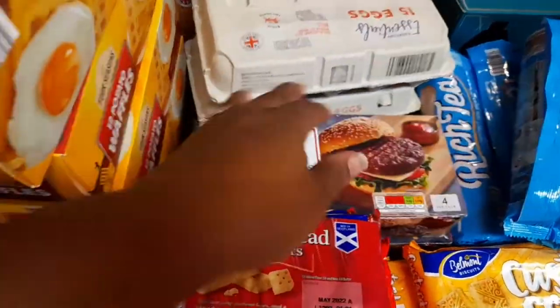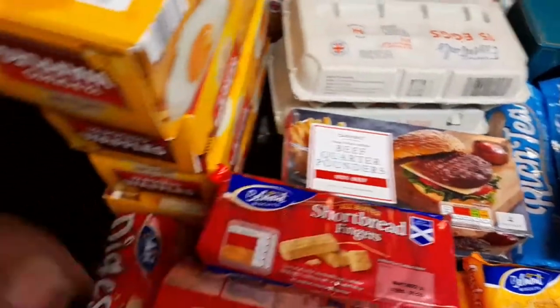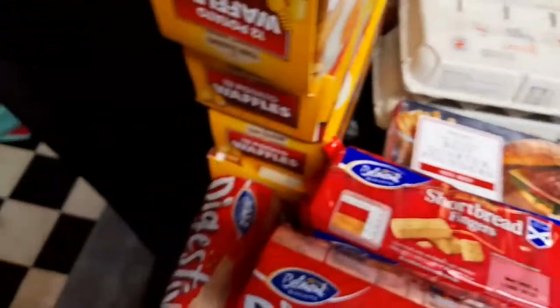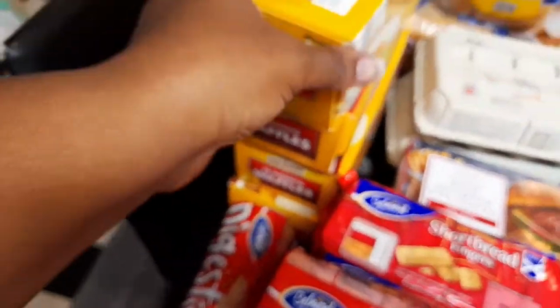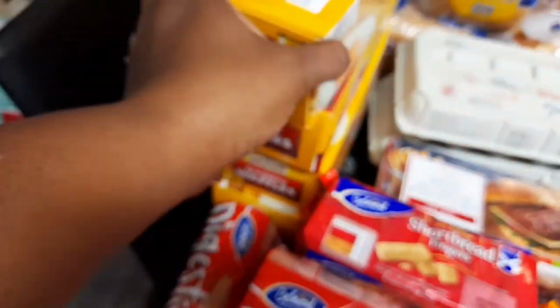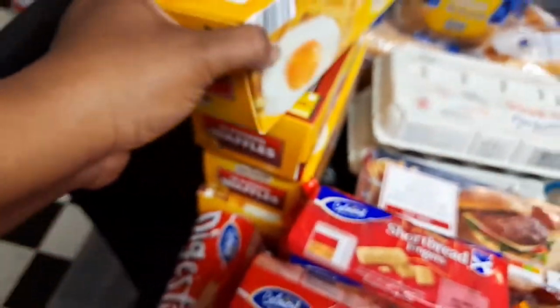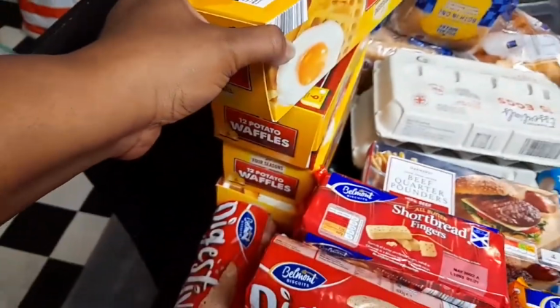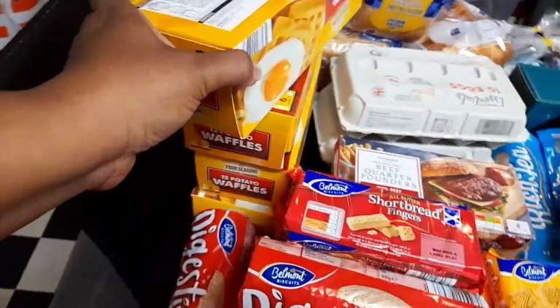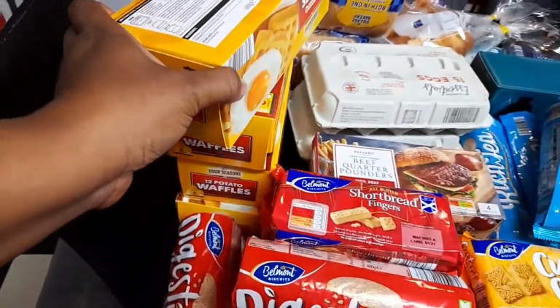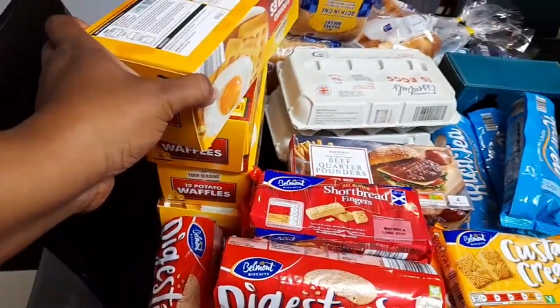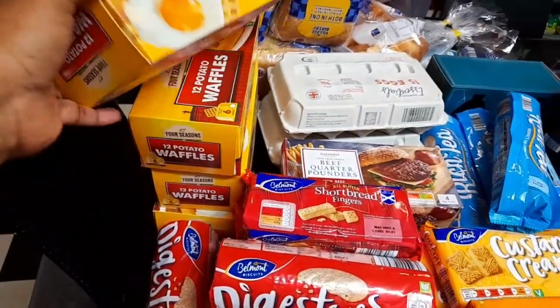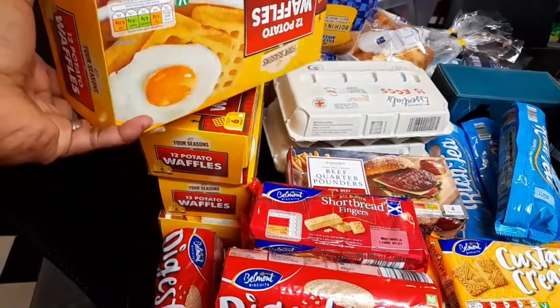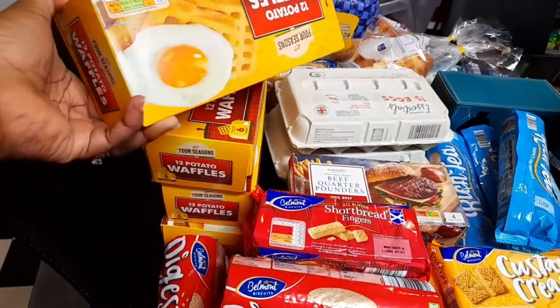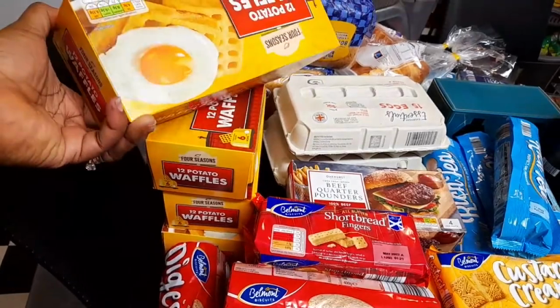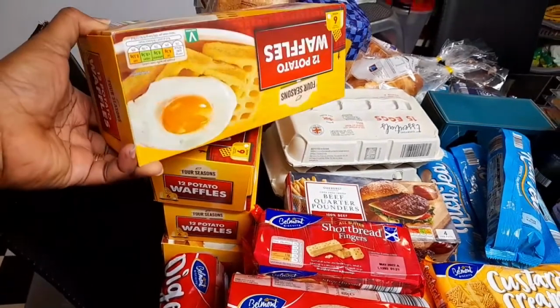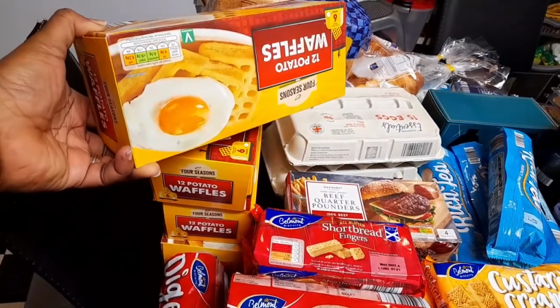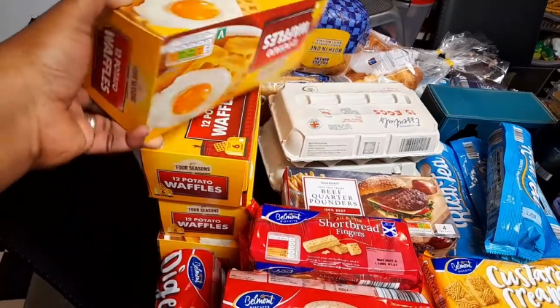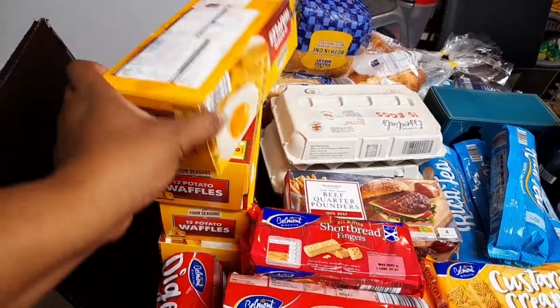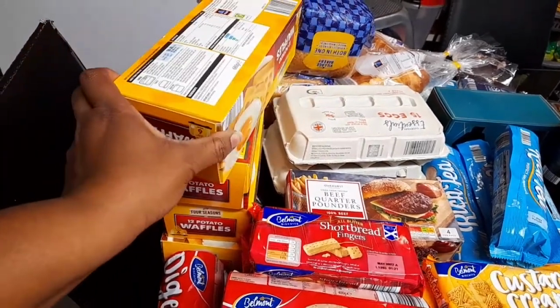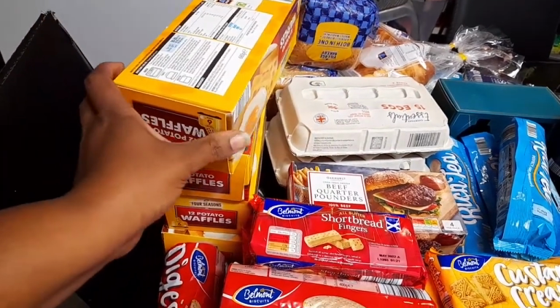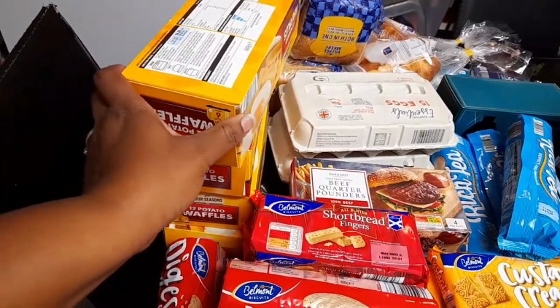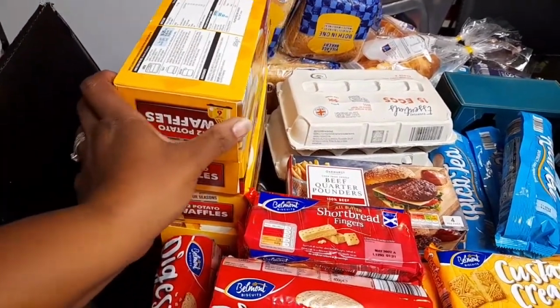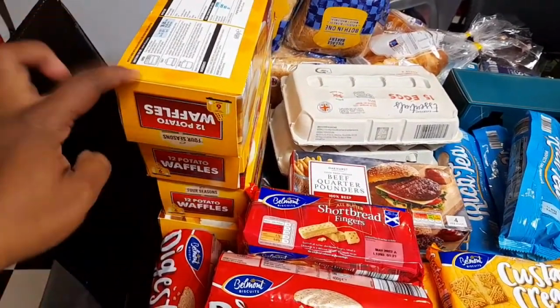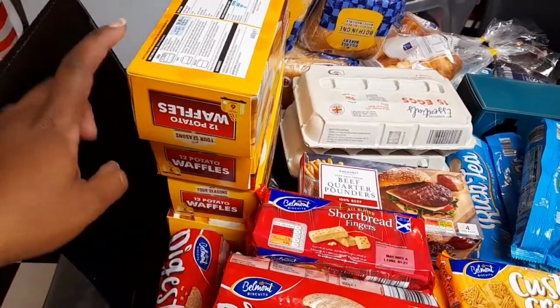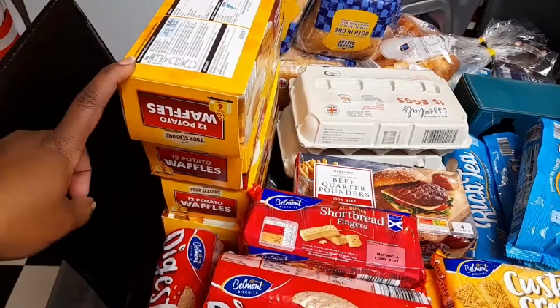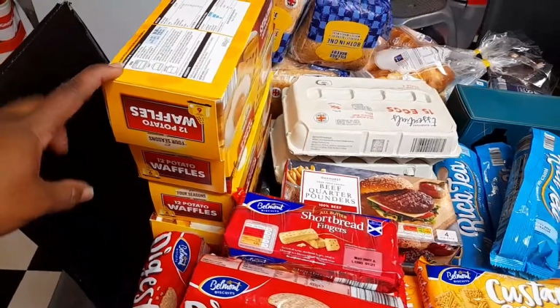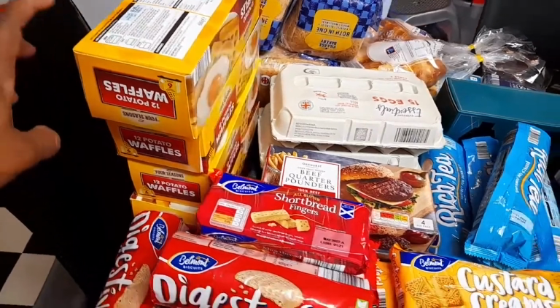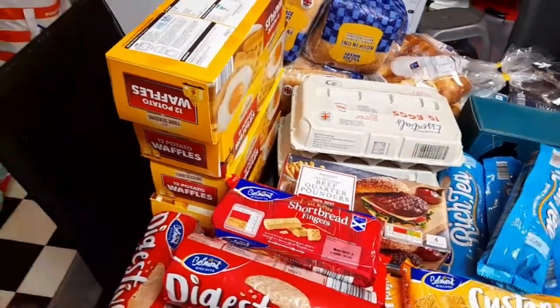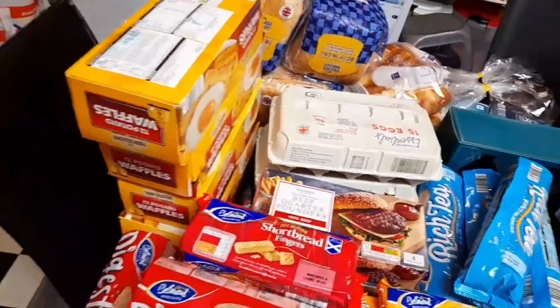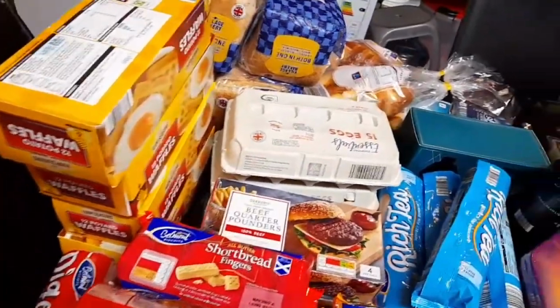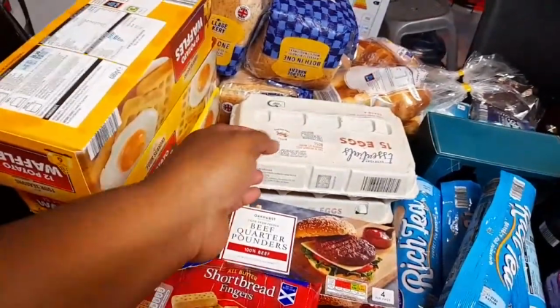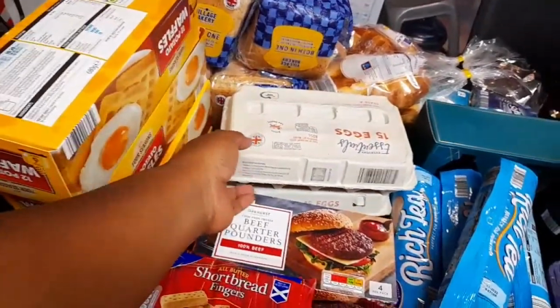Over here I got some potato waffles — I got four of them. It's cheap out there so I like to get four or more if possible.